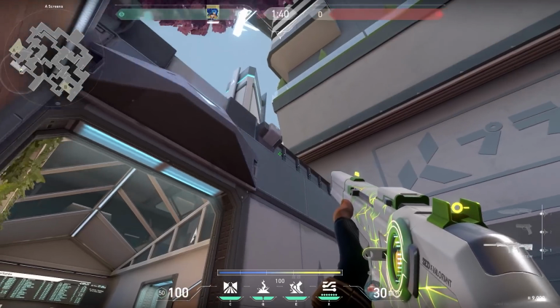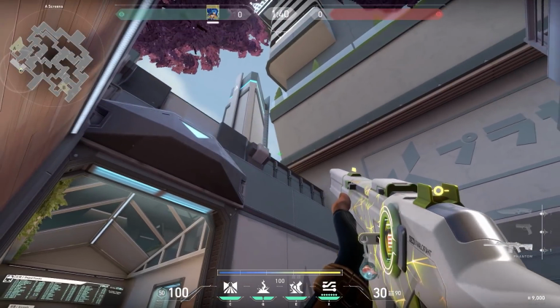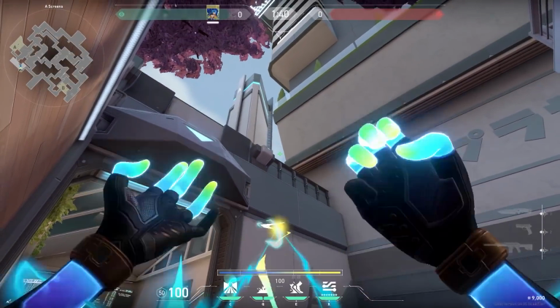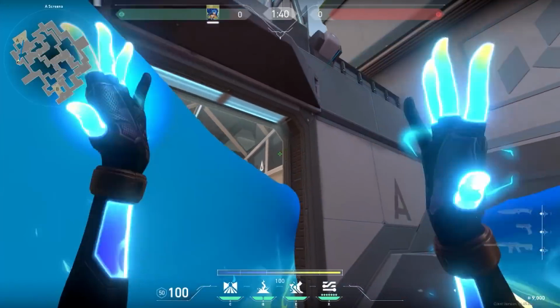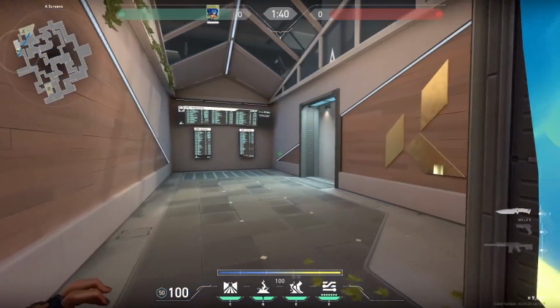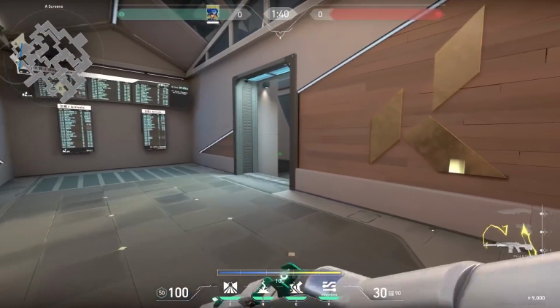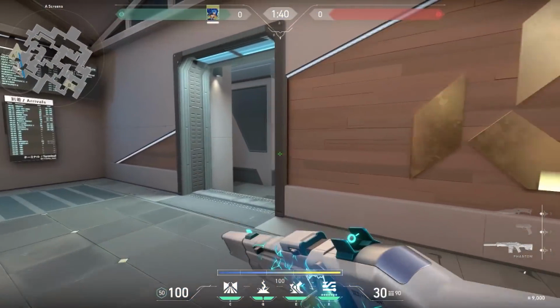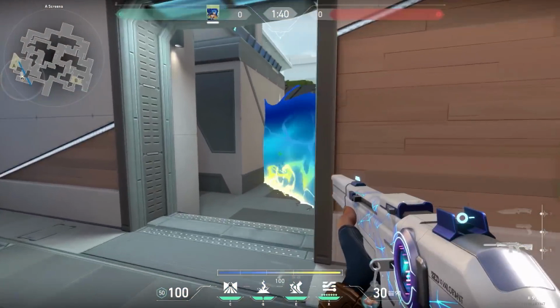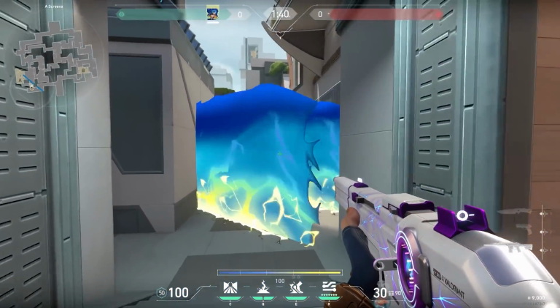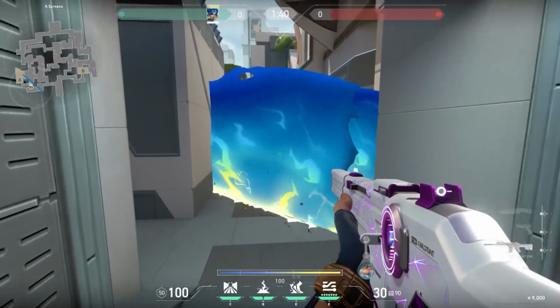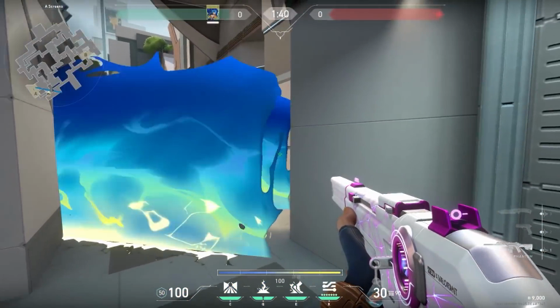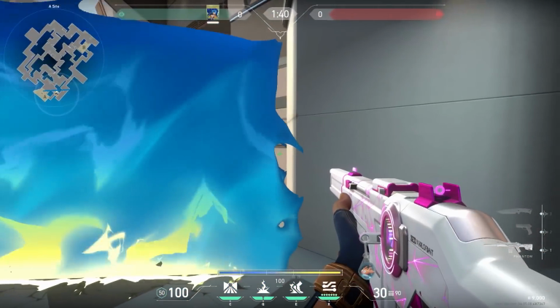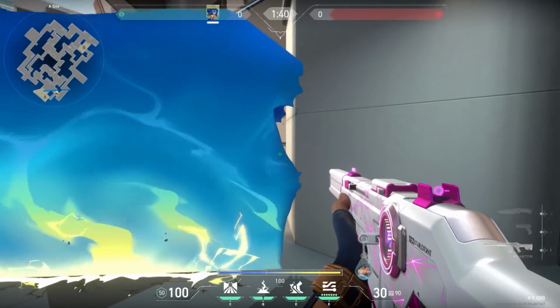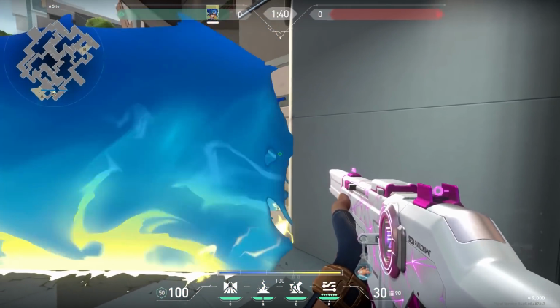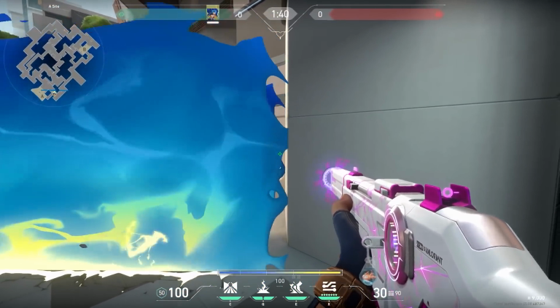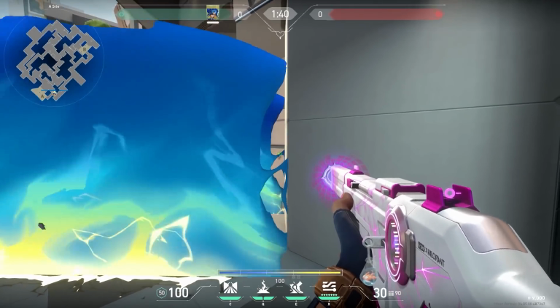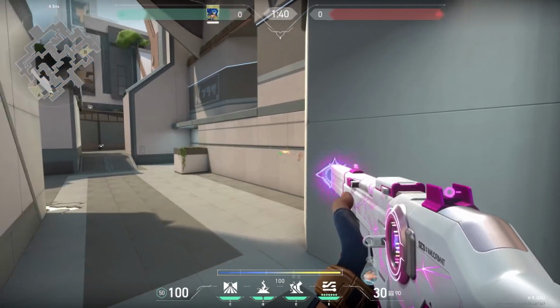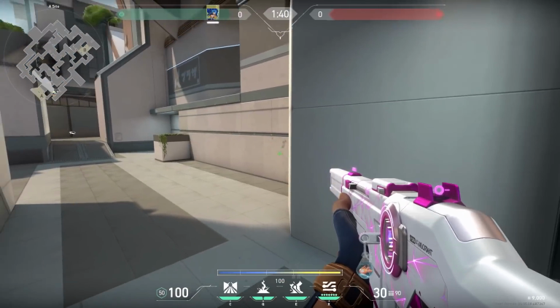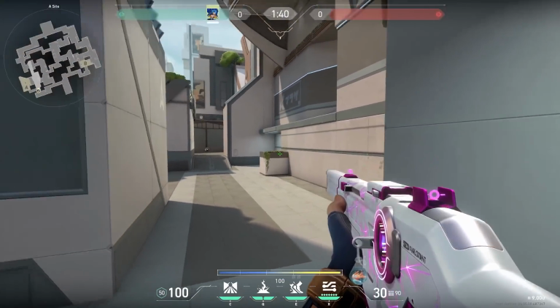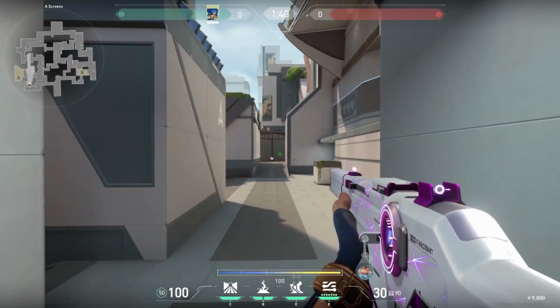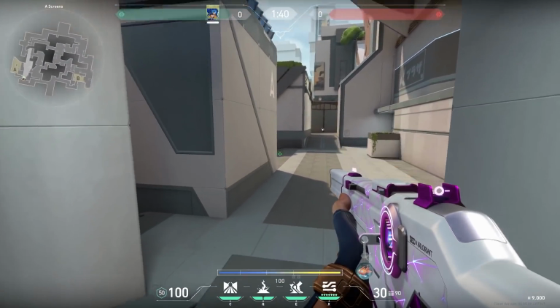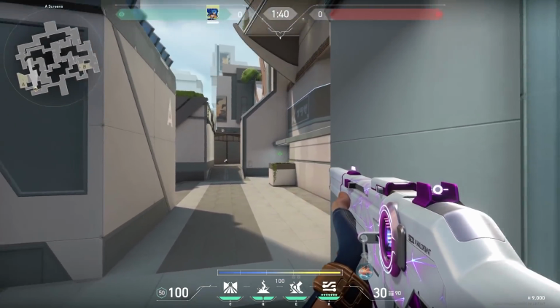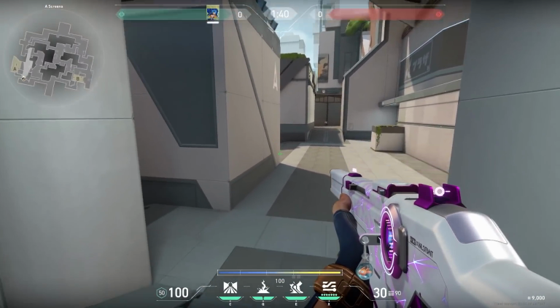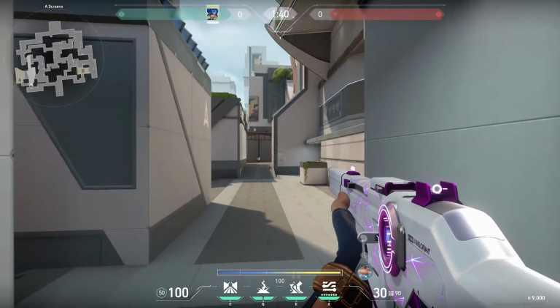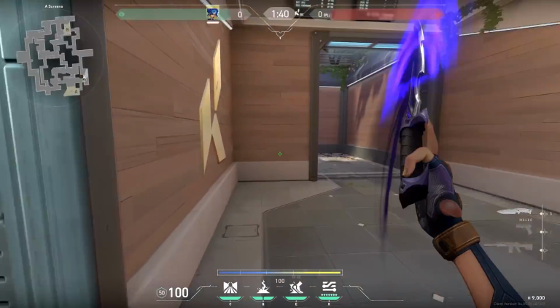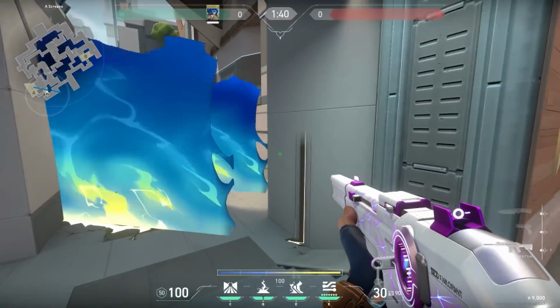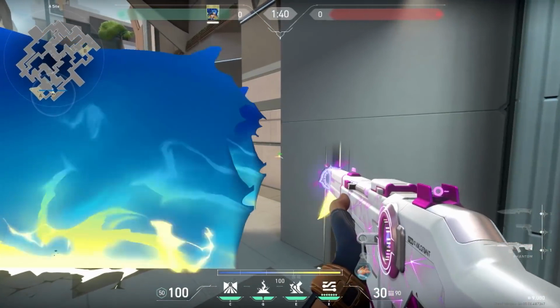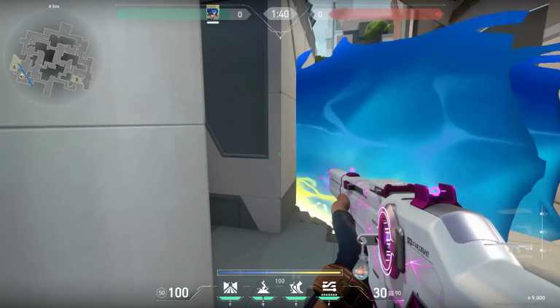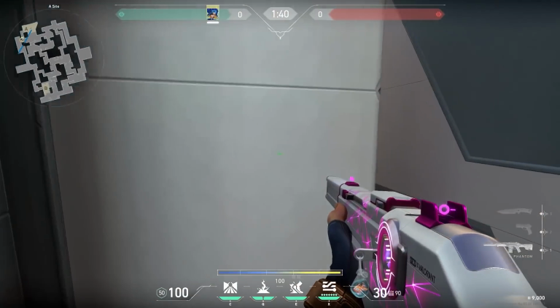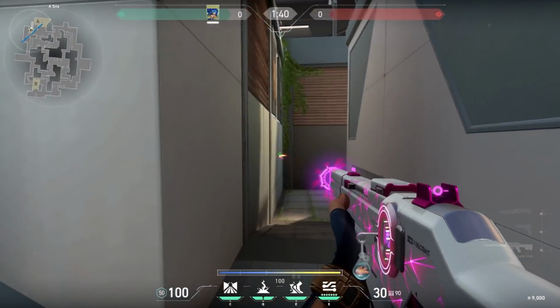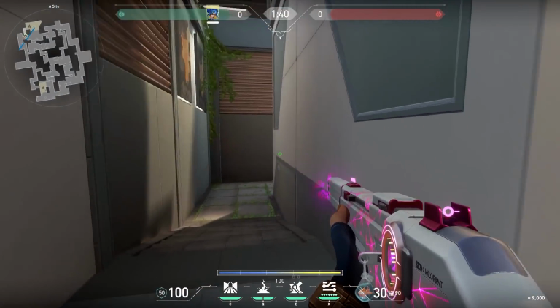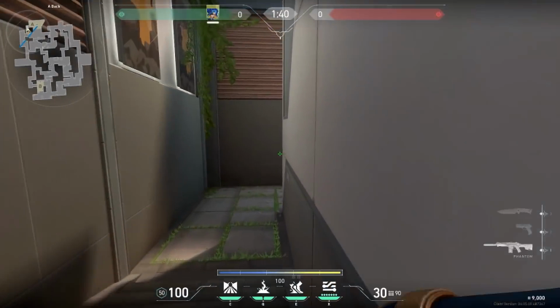With Neon on Split, you could use your wall over this building. It will nicely block off all the enemies that are standing on site, T-spawn and heaven. However, you have to be careful because there will be a small gap. But because you're peeking into one angle instead of five different angles, I think this wall is pretty okay. On top of that, who is standing there, right?